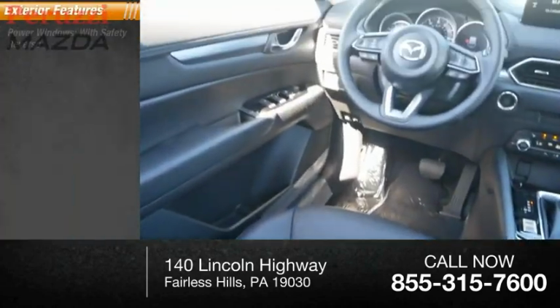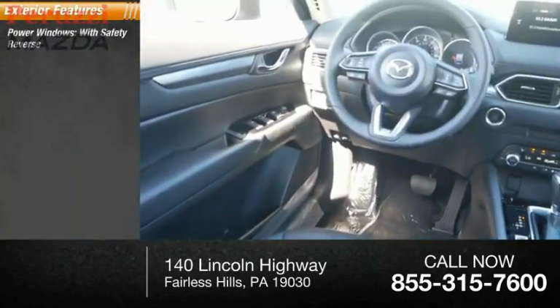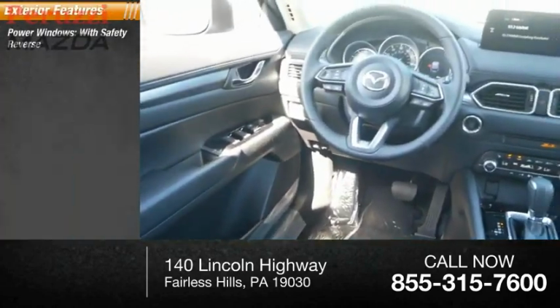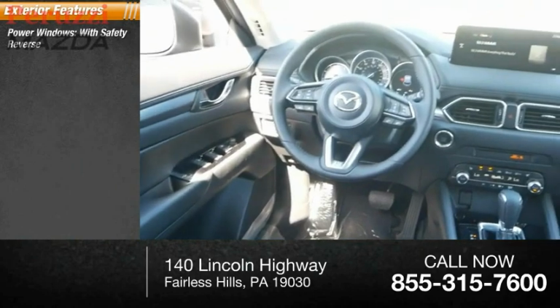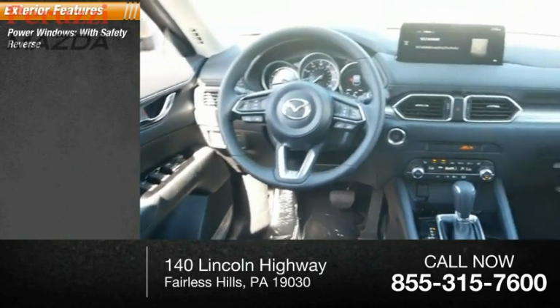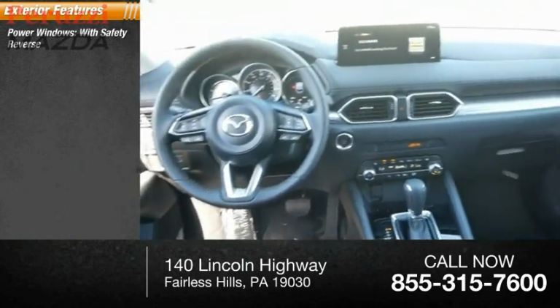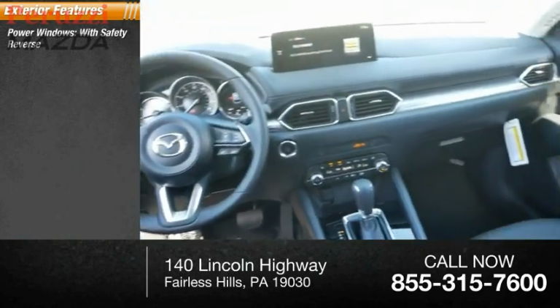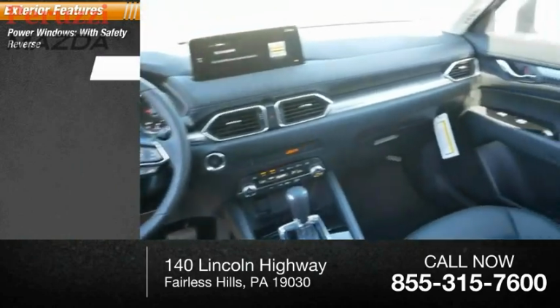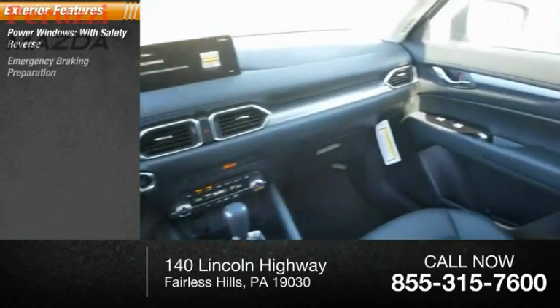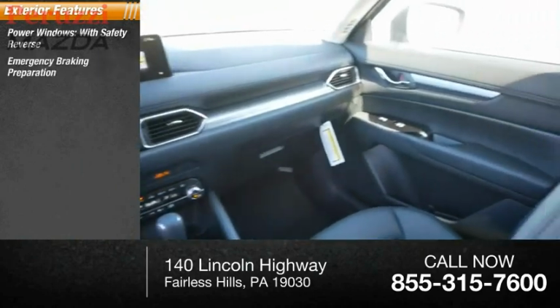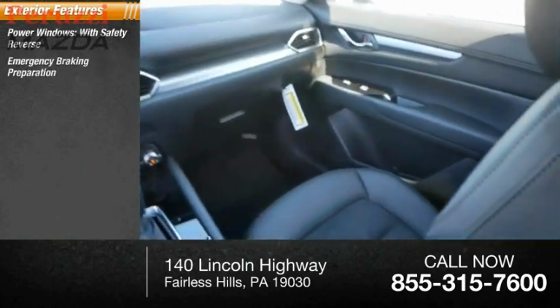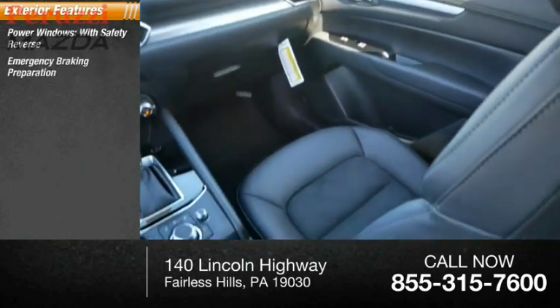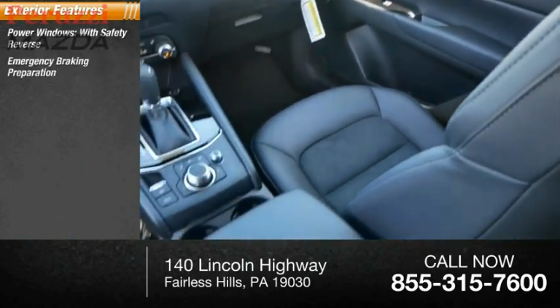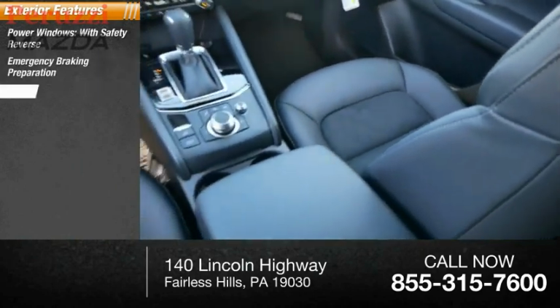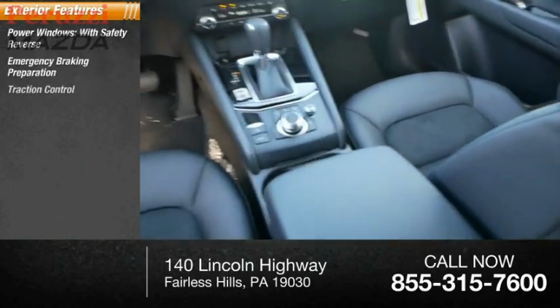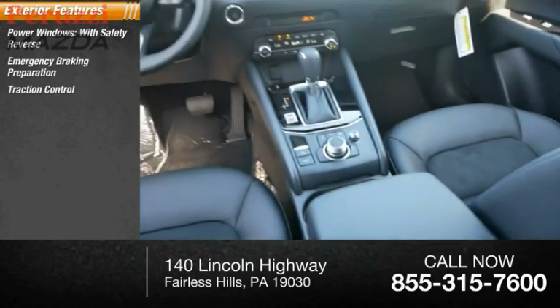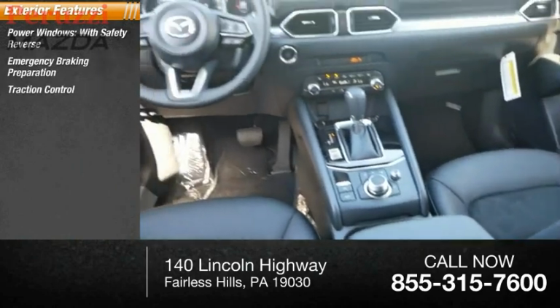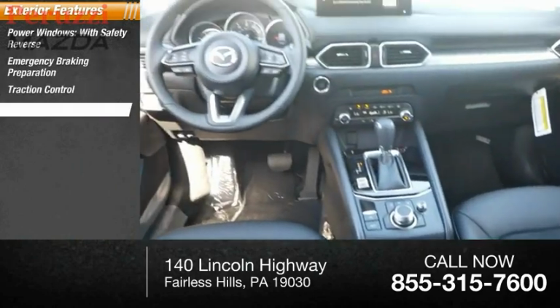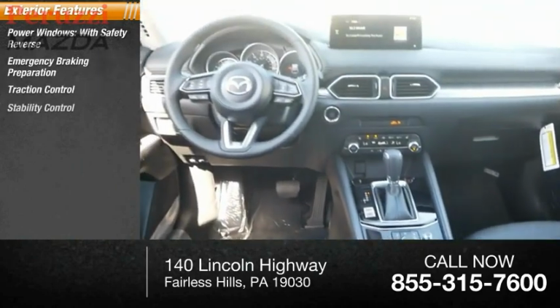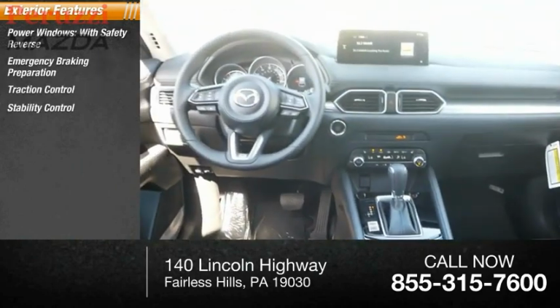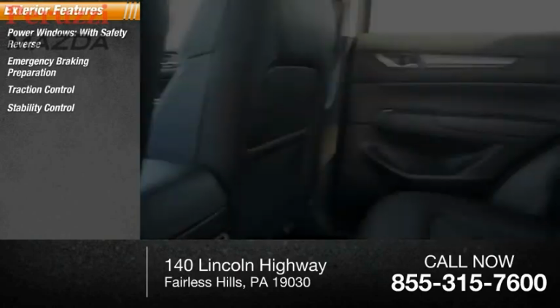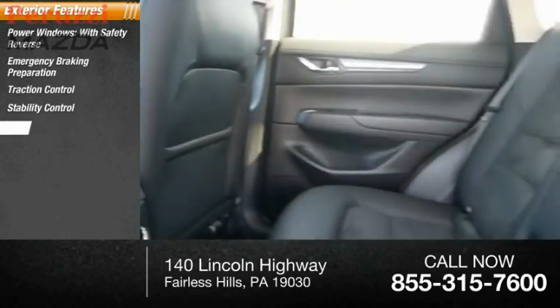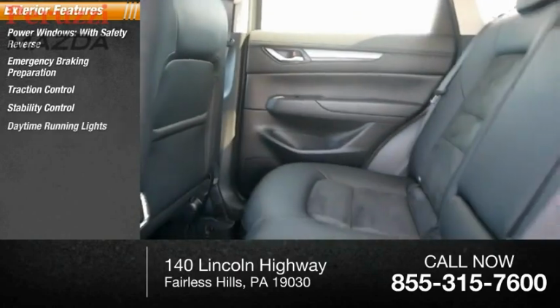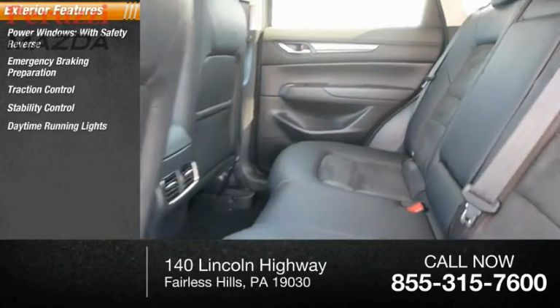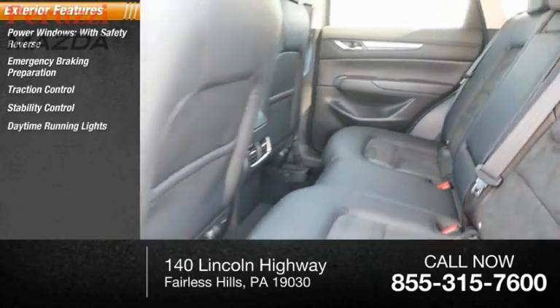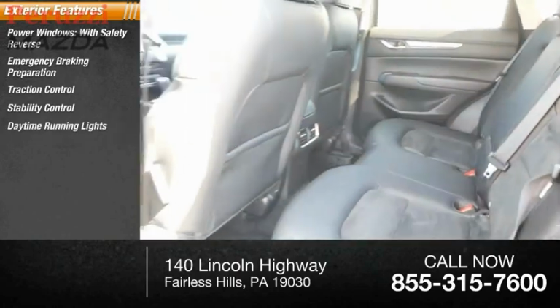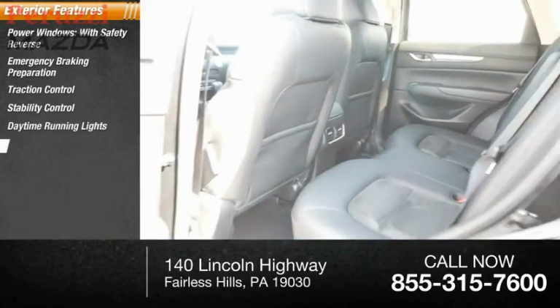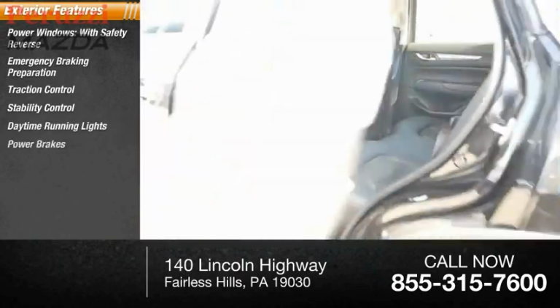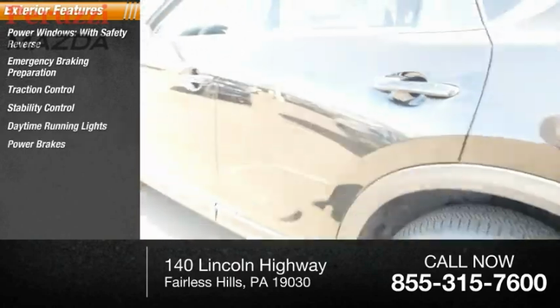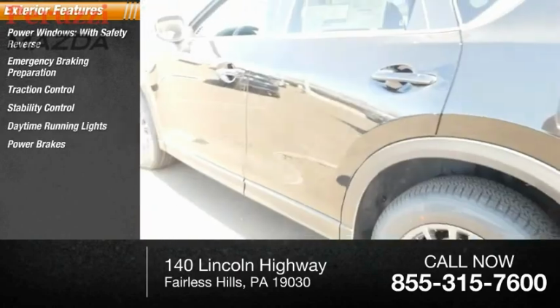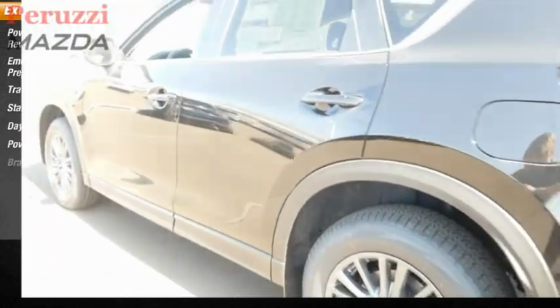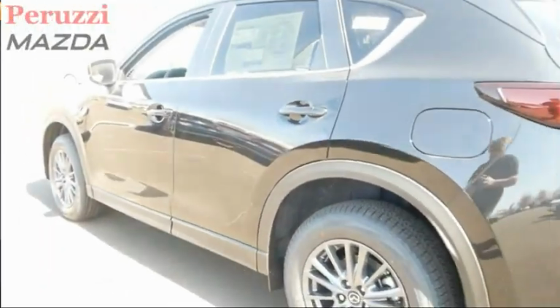Power windows with safety reverse, emergency braking preparation, traction control, stability control, daytime running lights, power brakes, braking assist.